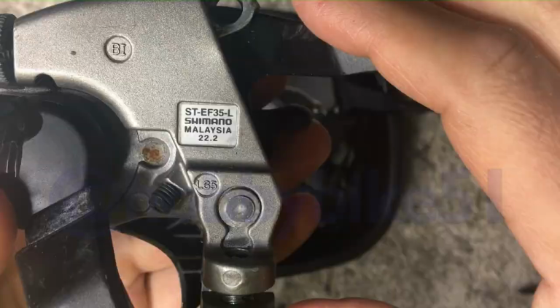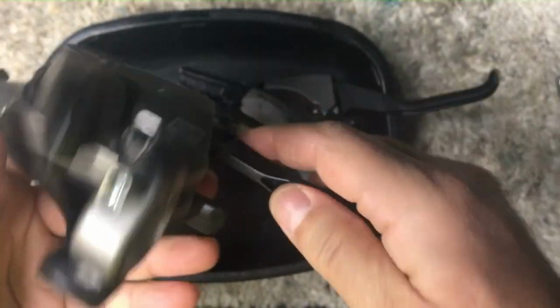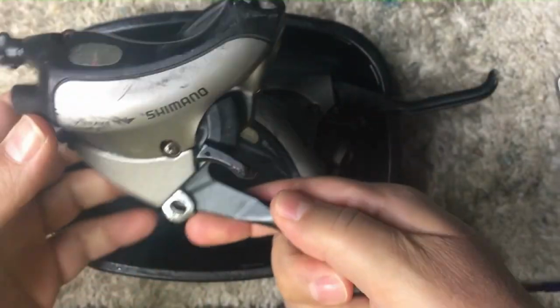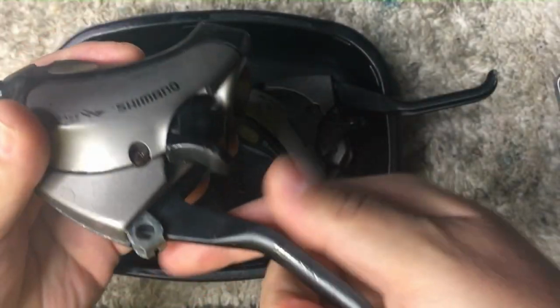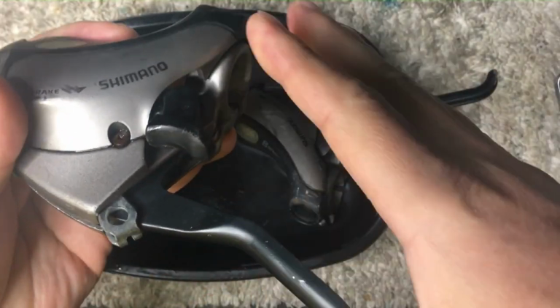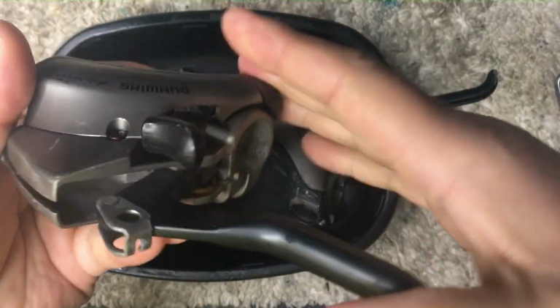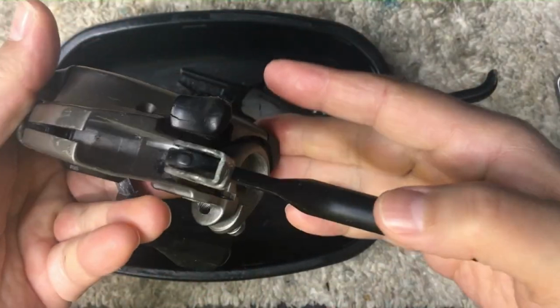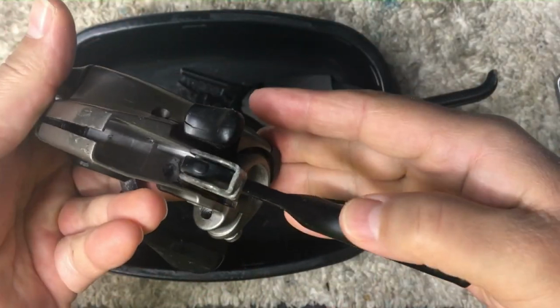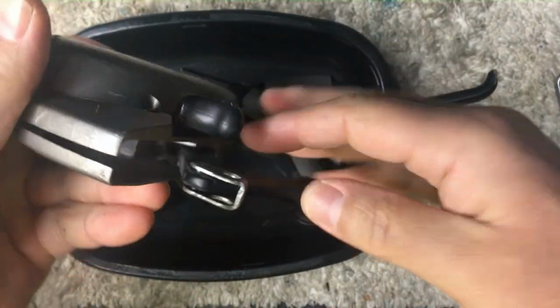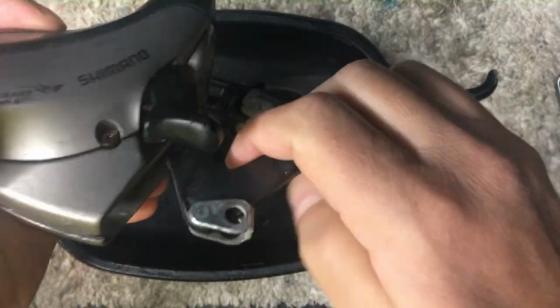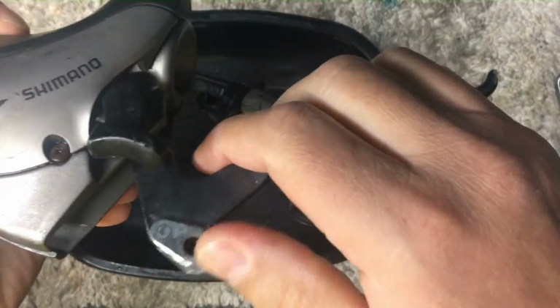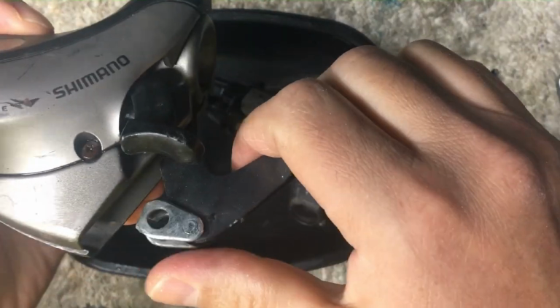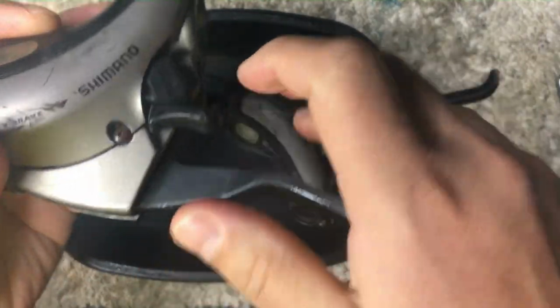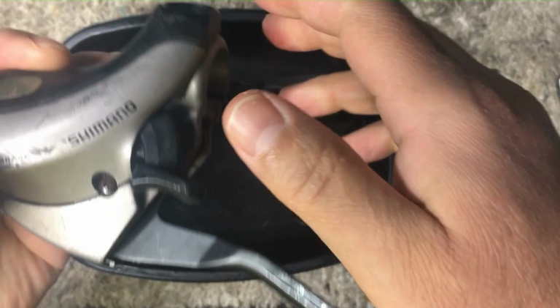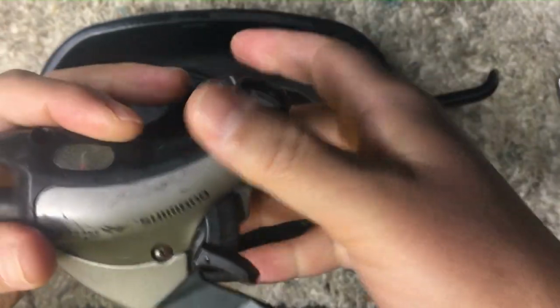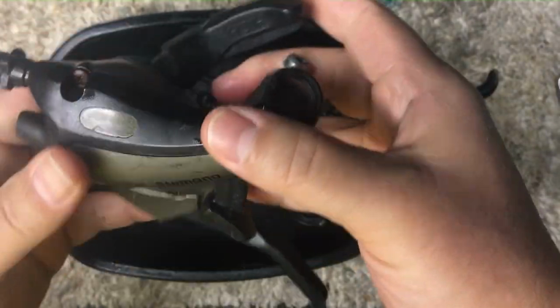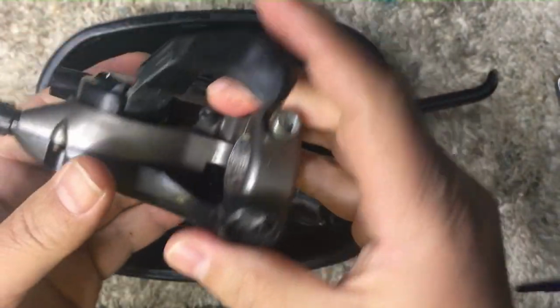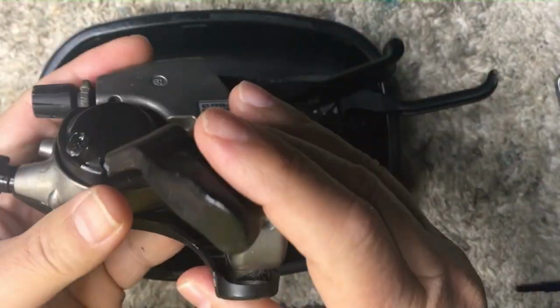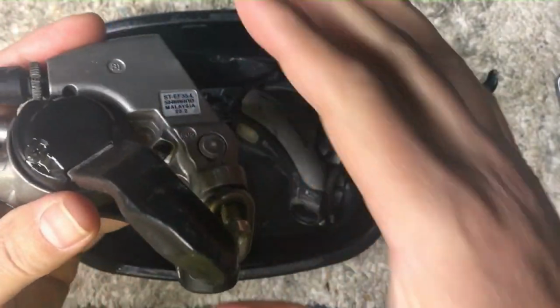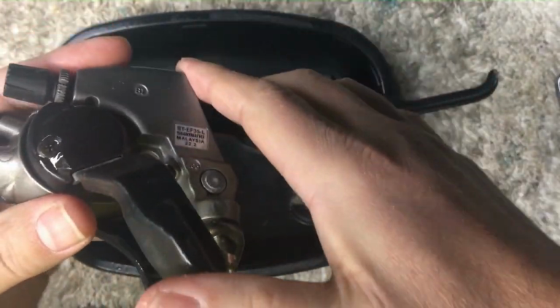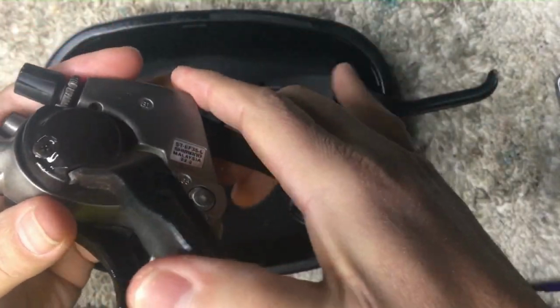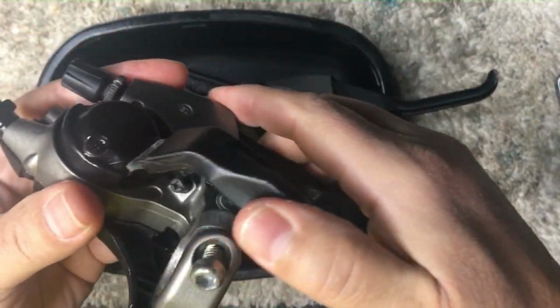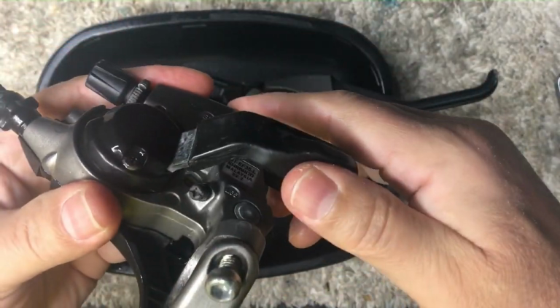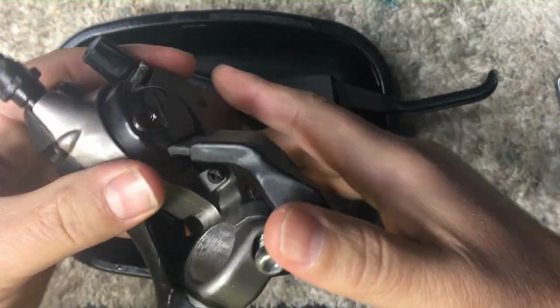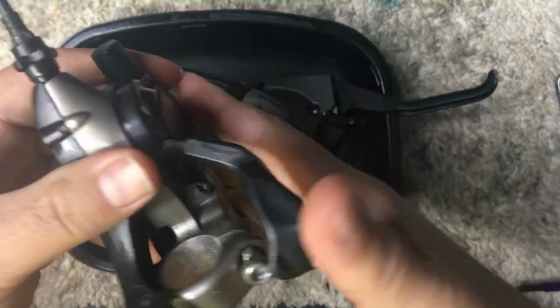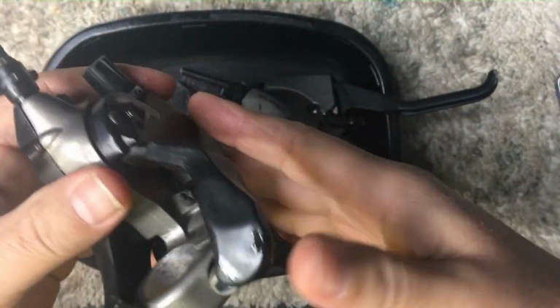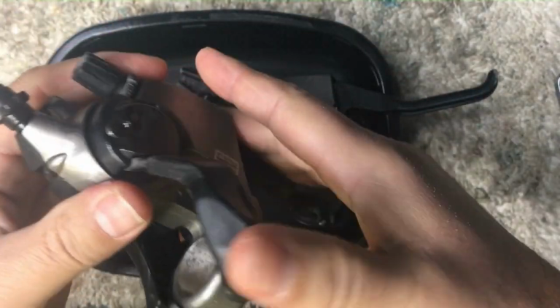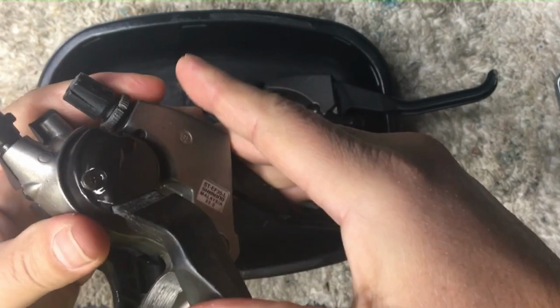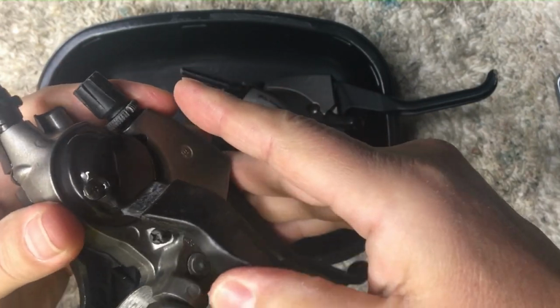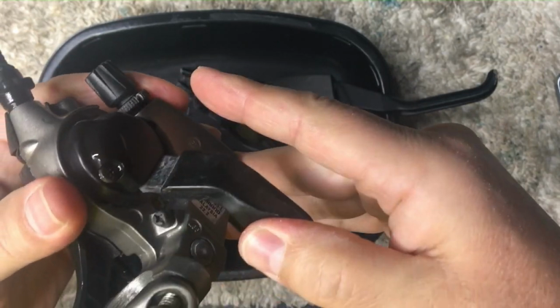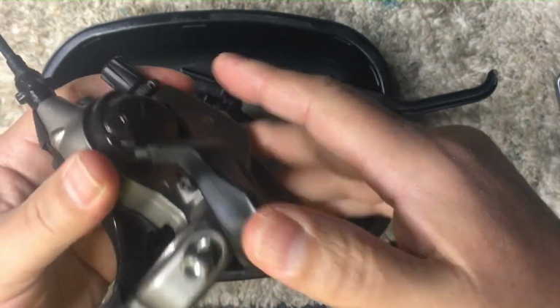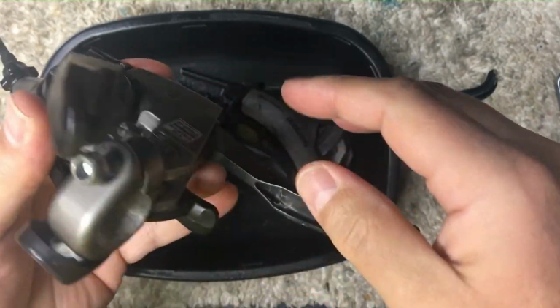I found these Shimano shifters abandoned outside, so naturally I brought them home to service. Nothing could have prepared me for the surprise lurking inside. Keep watching and you'll see what I mean.